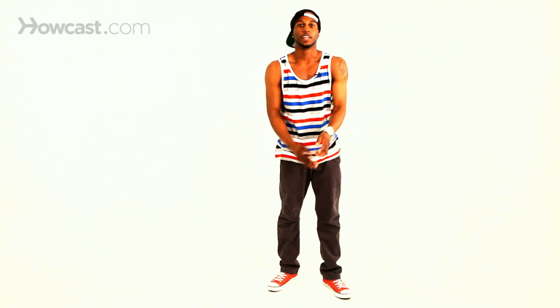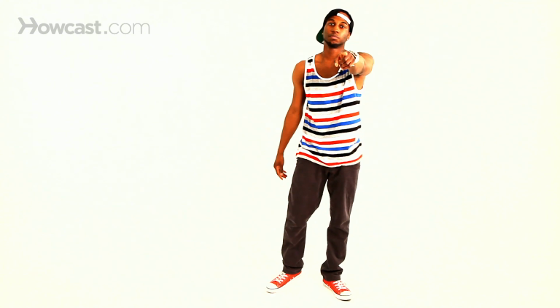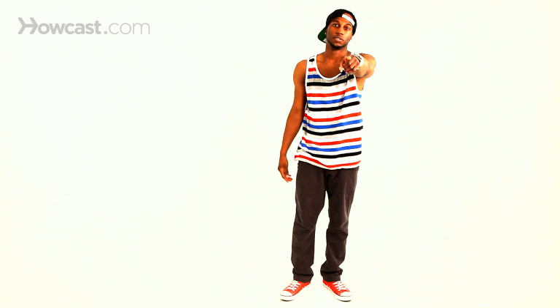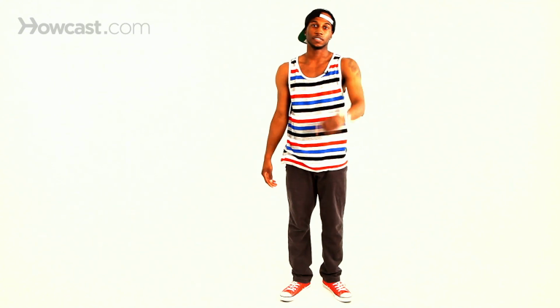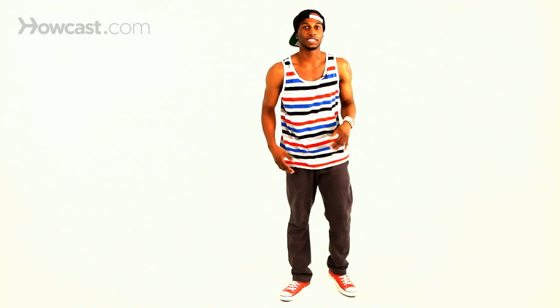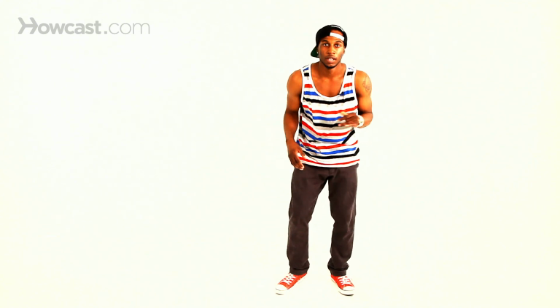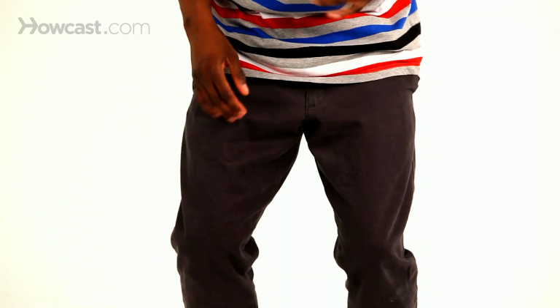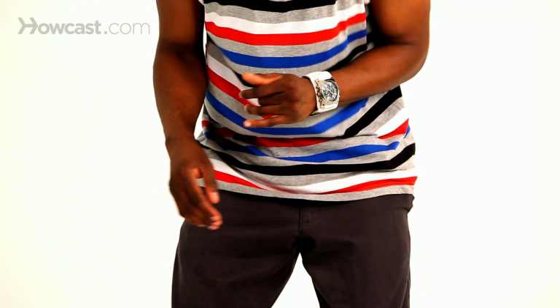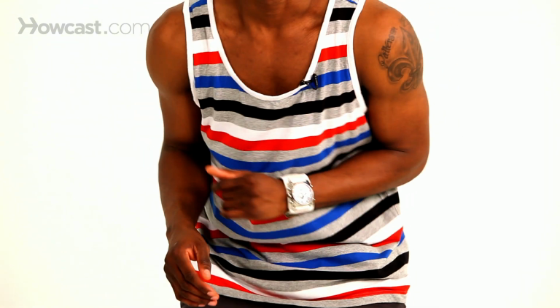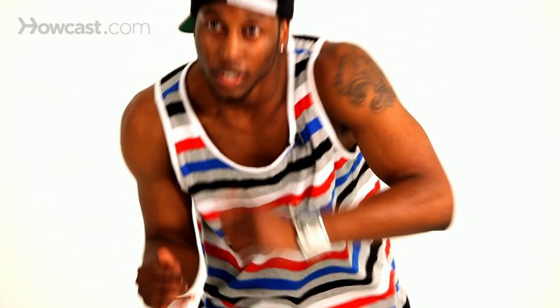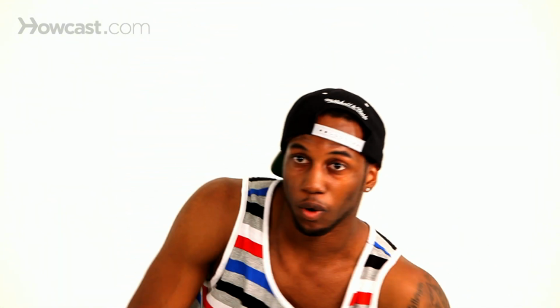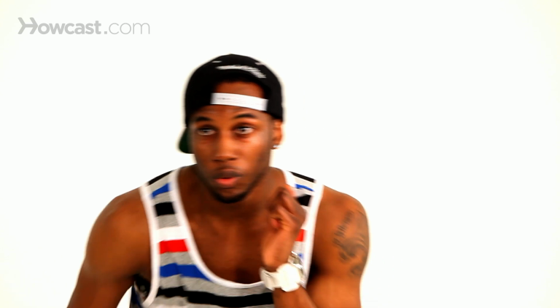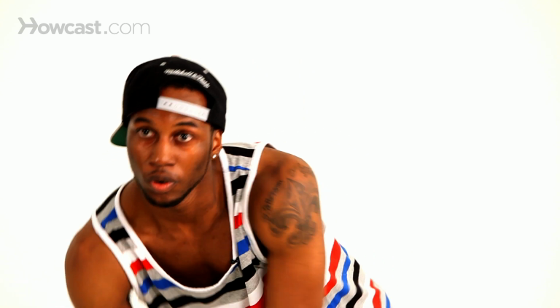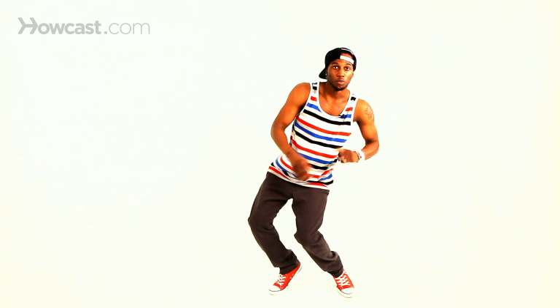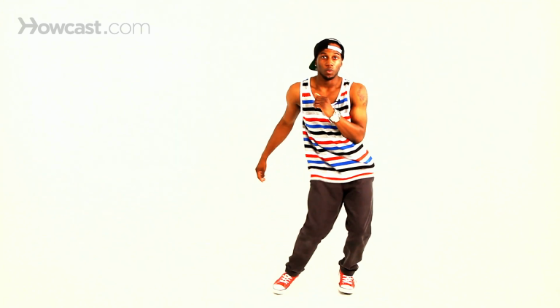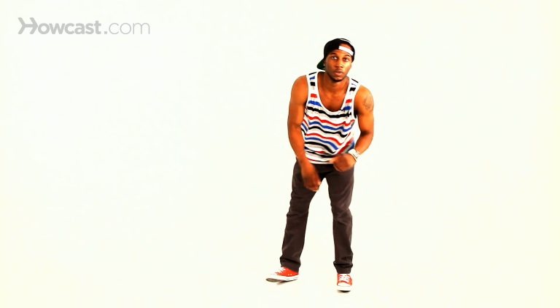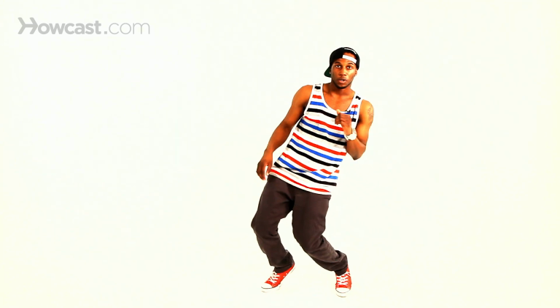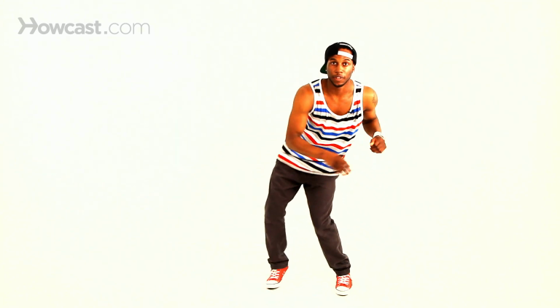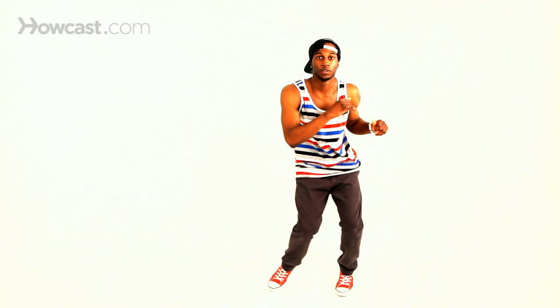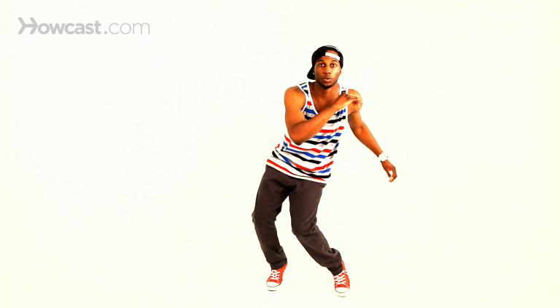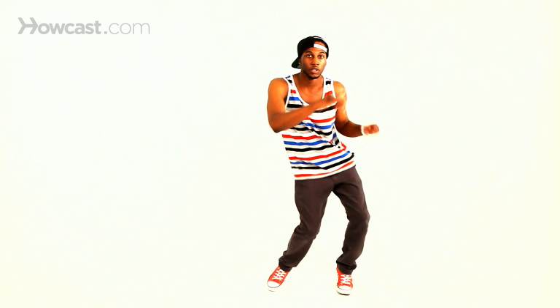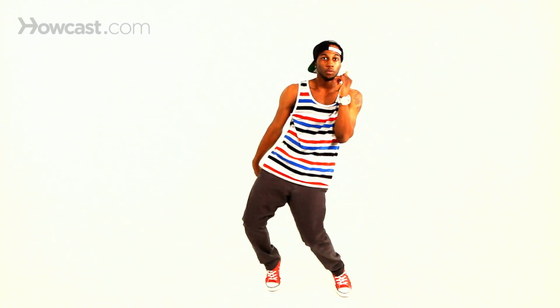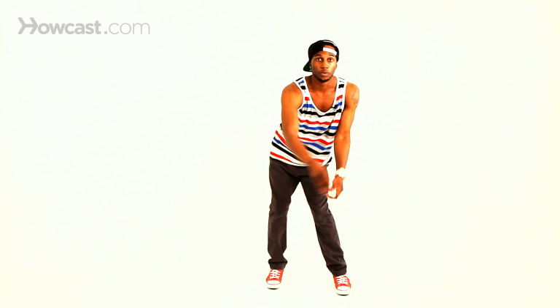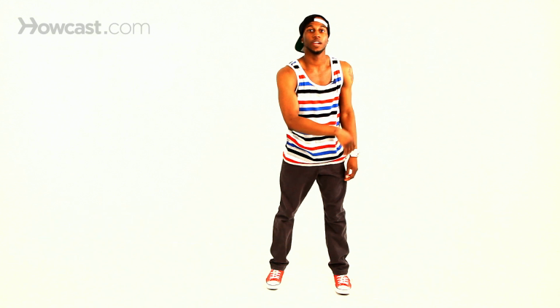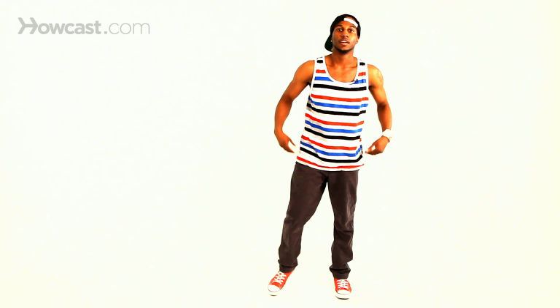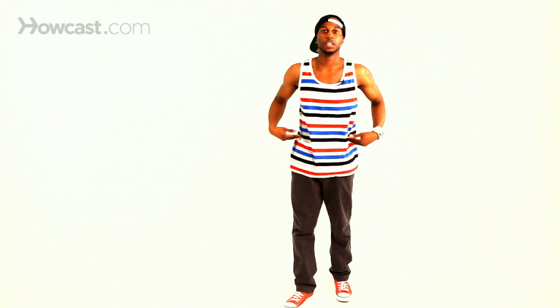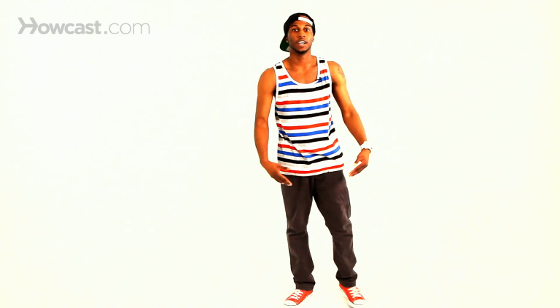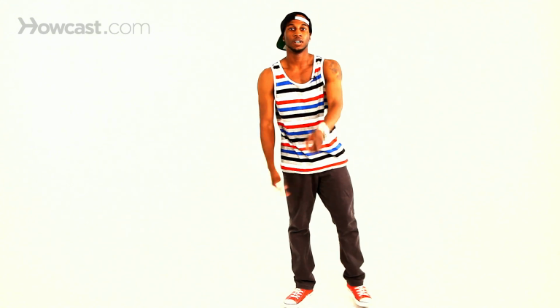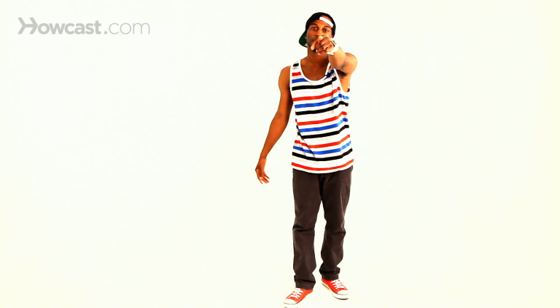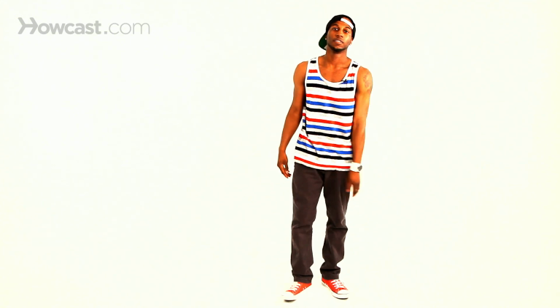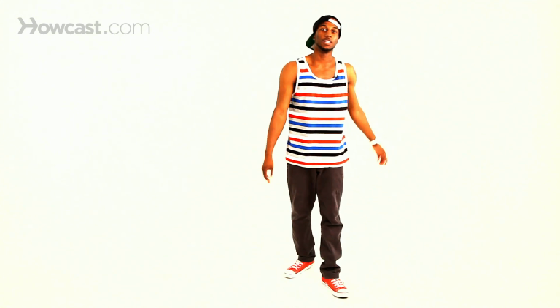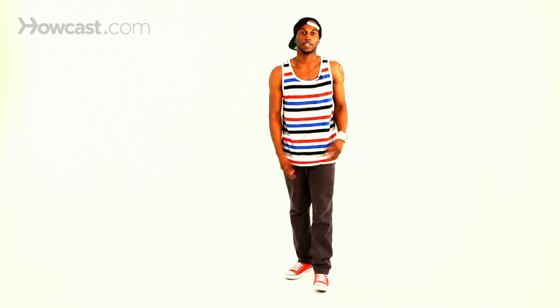So that's your basic Boogaloo. Just get the bending in the legs and roll, roll, reverse, roll — from the hips all the way down. Practice it out and go to the next move.